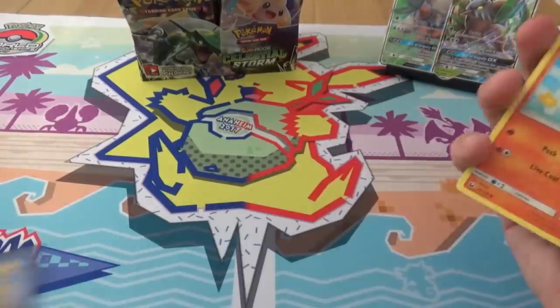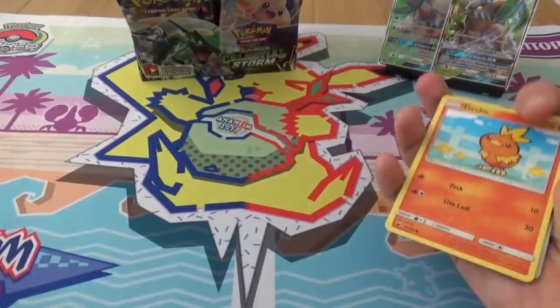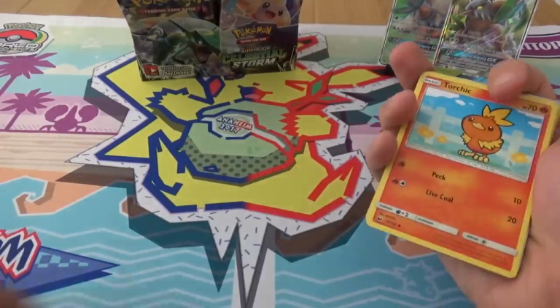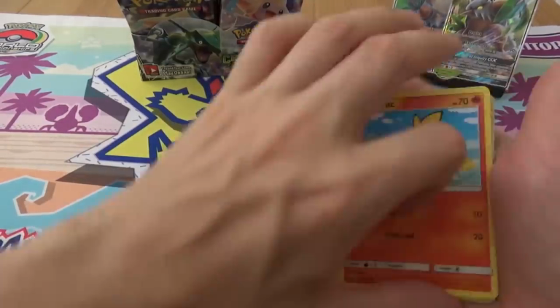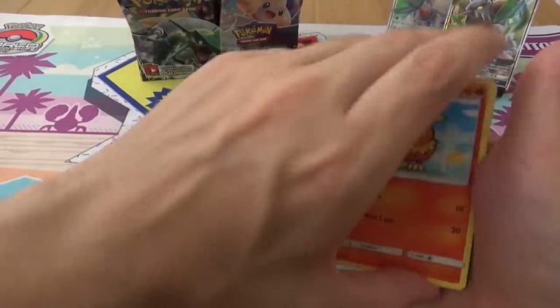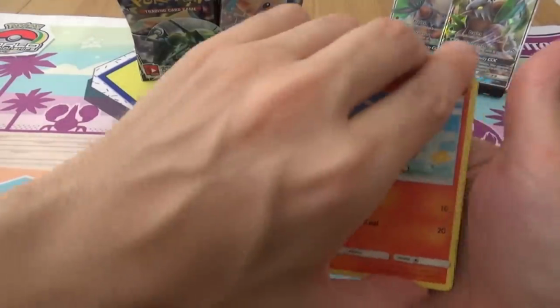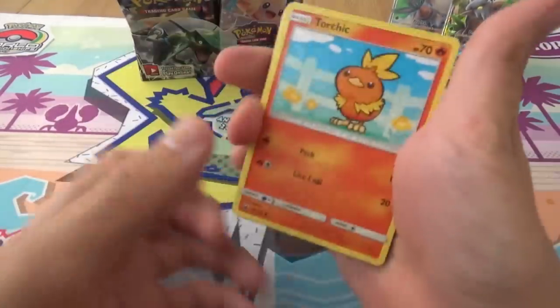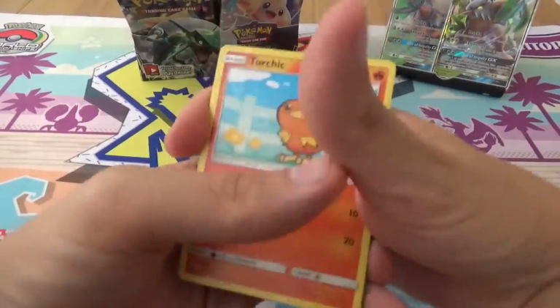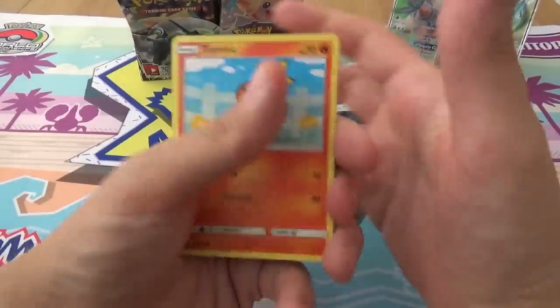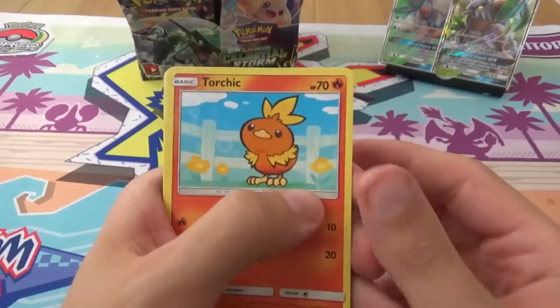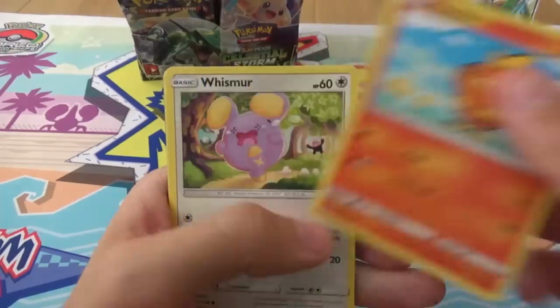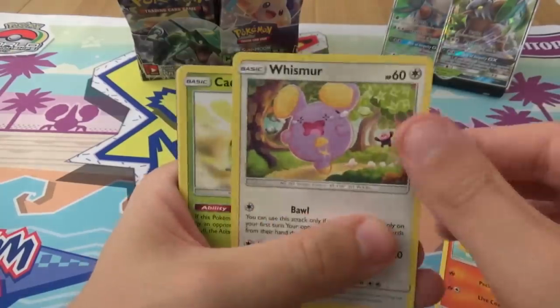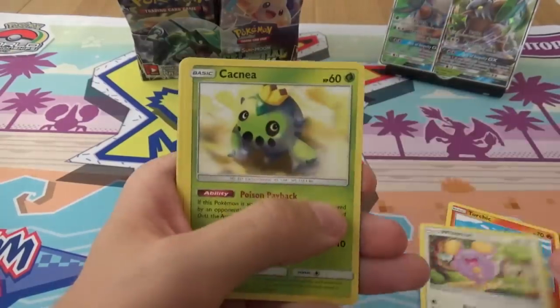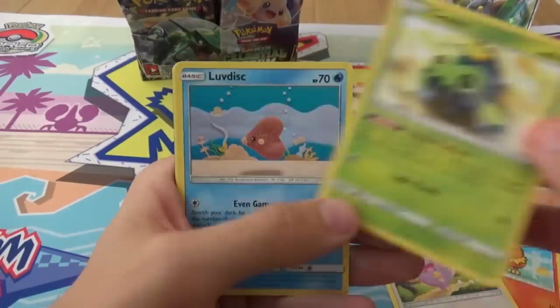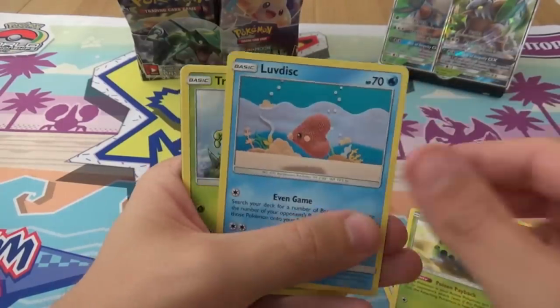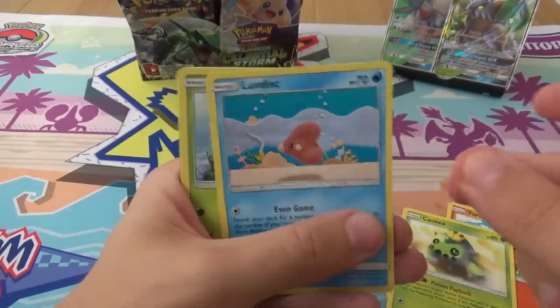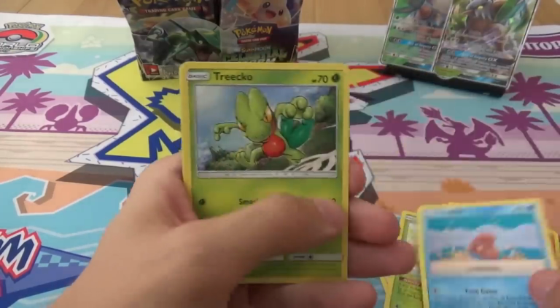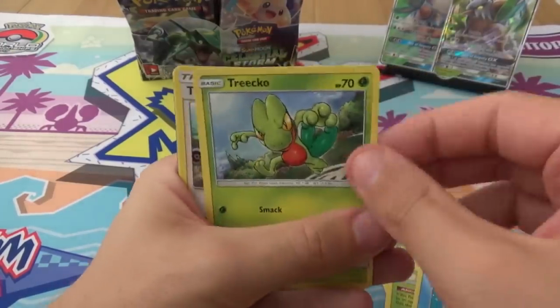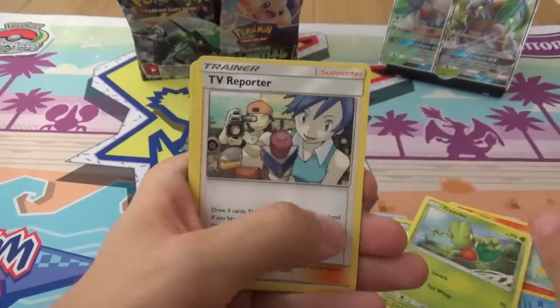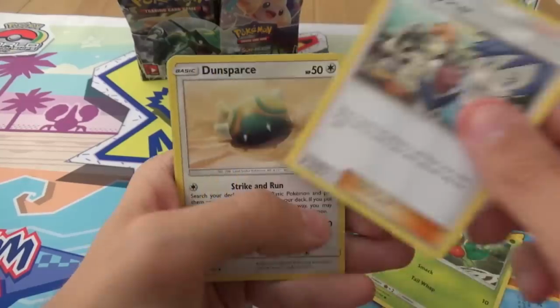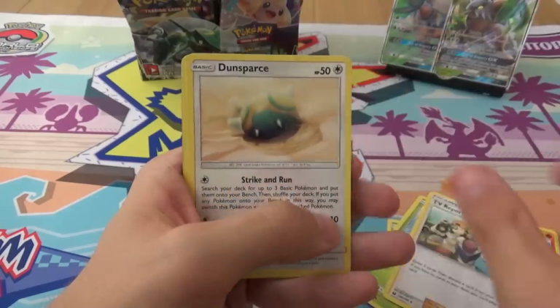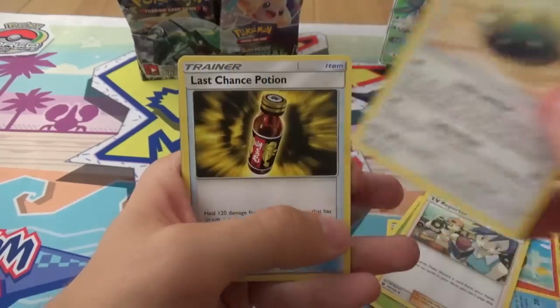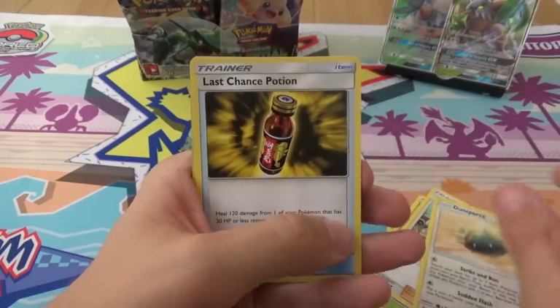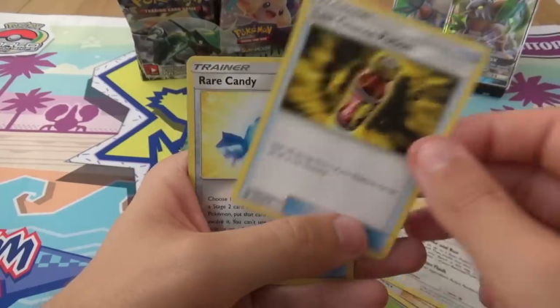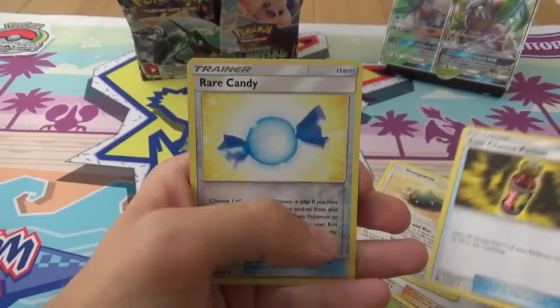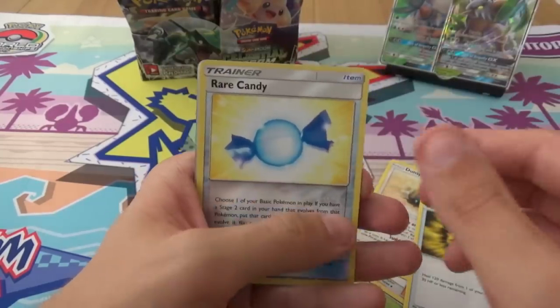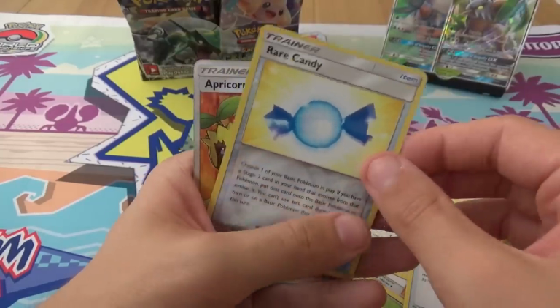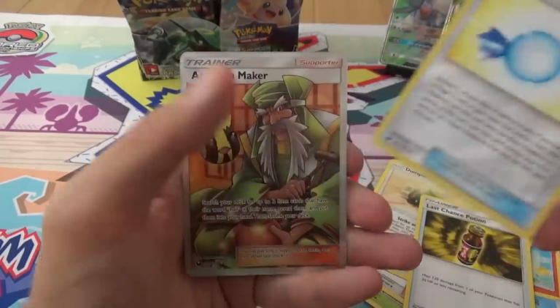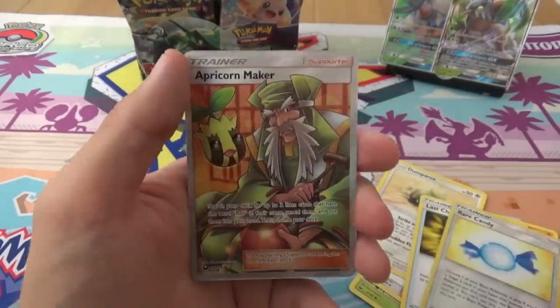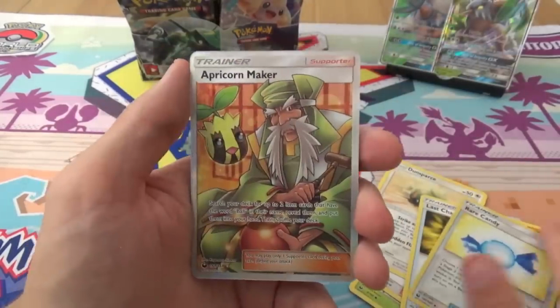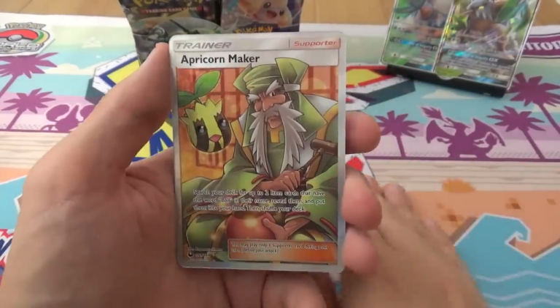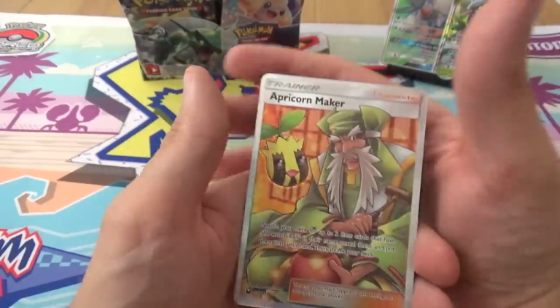We have Torchic, Hwisma, Cacnea, Love Disc, Trico, TV Reporter, Dunsparce, Last Chance Potion, a Reverse Rare Candy, and a Full Art Apricorn Maker. Lot of love for the Rare Candy as well, Reverse.